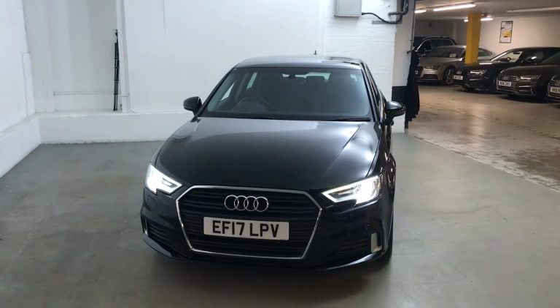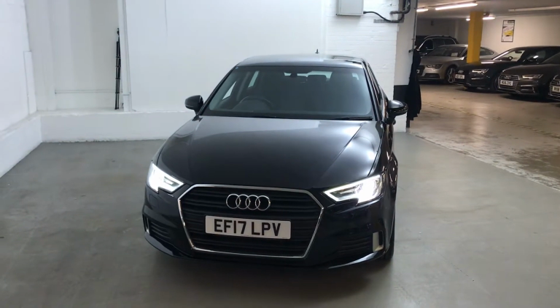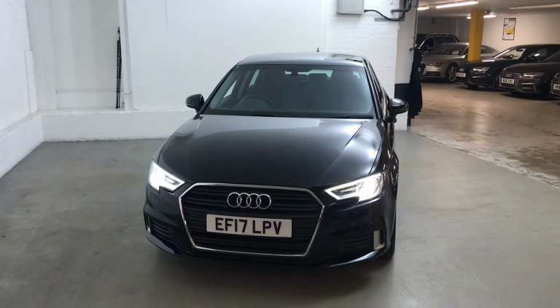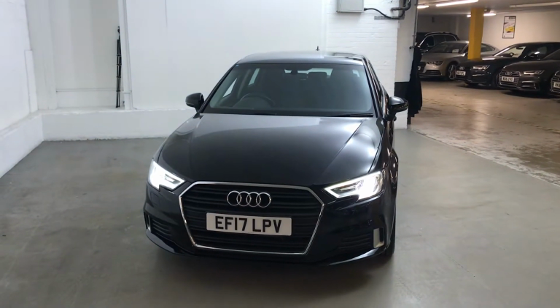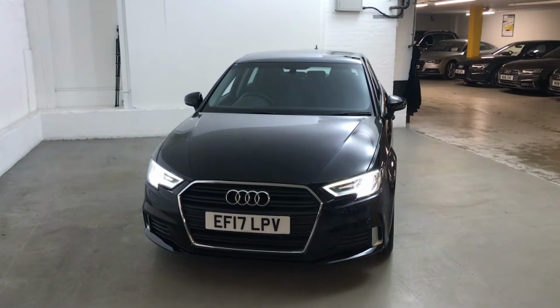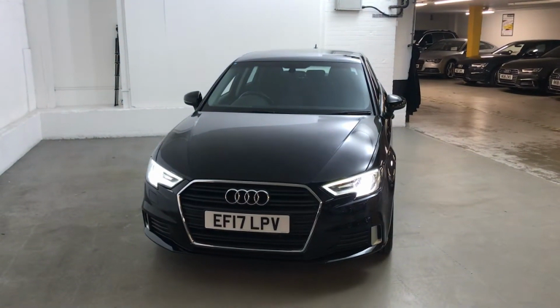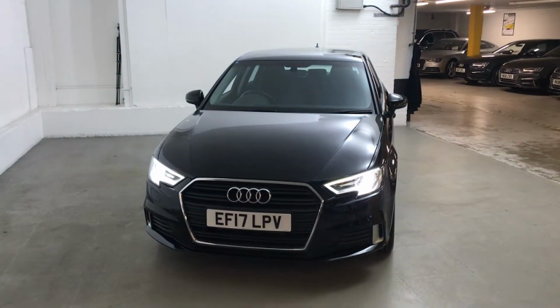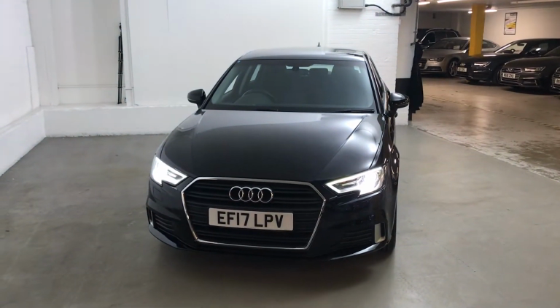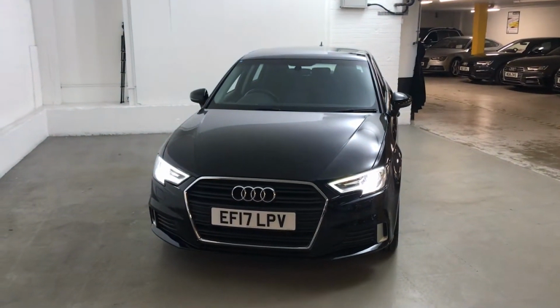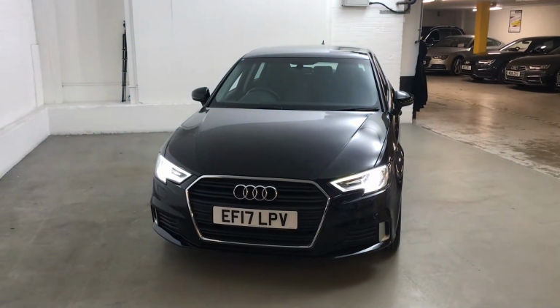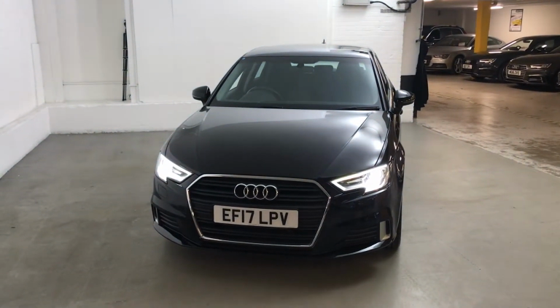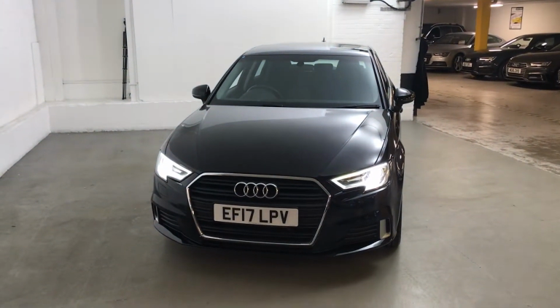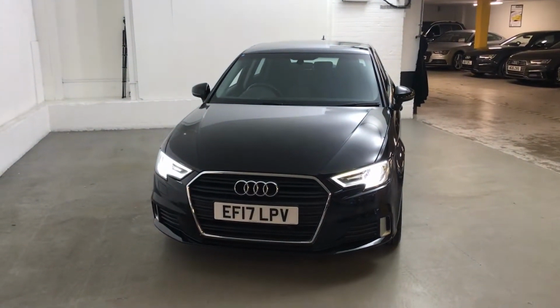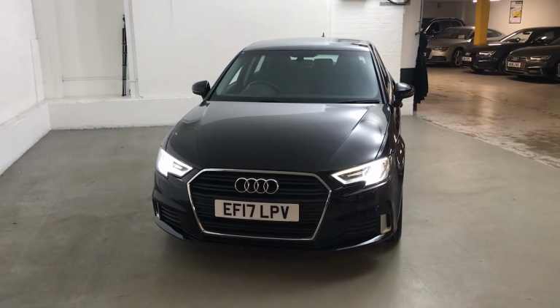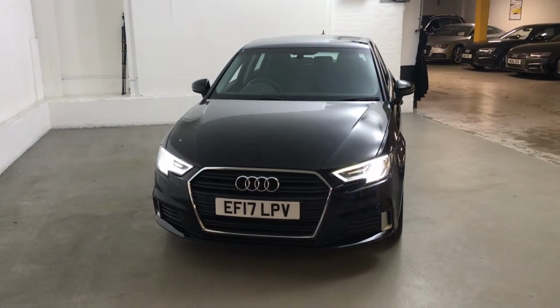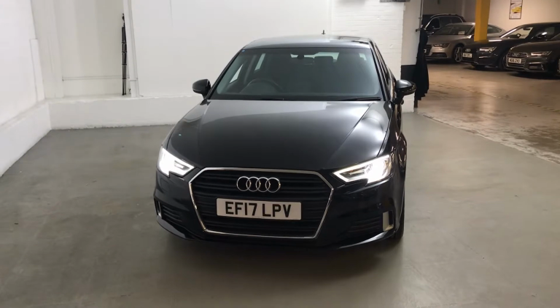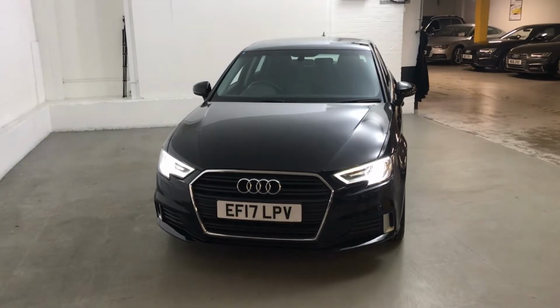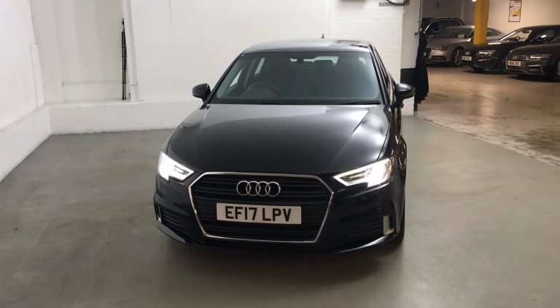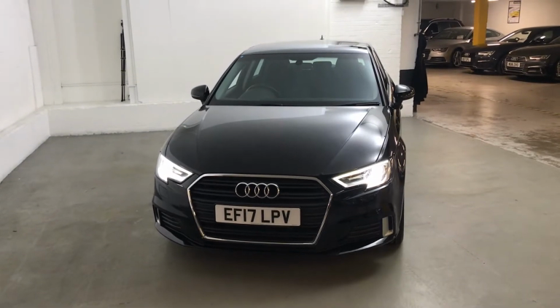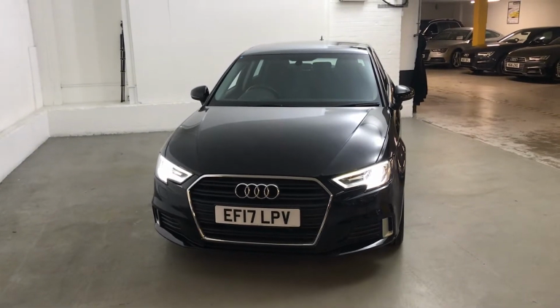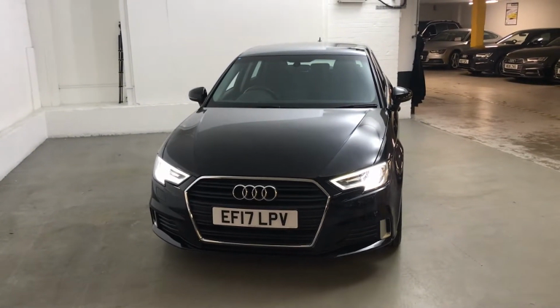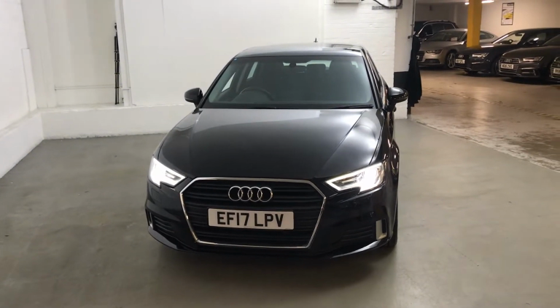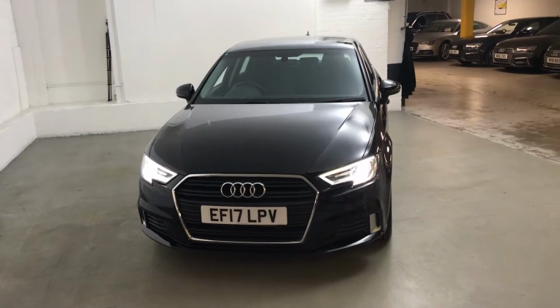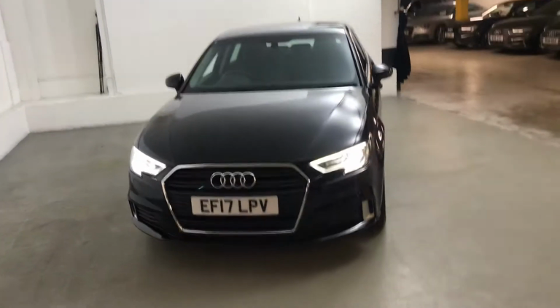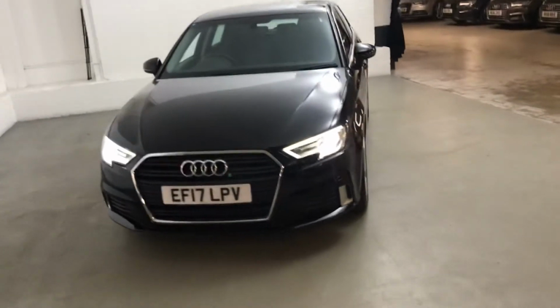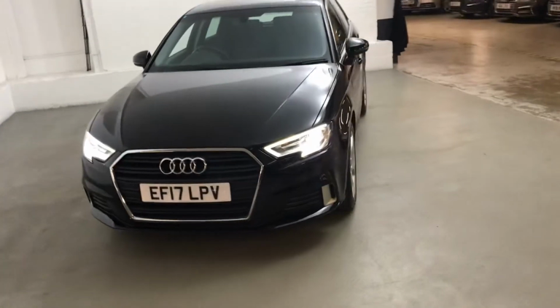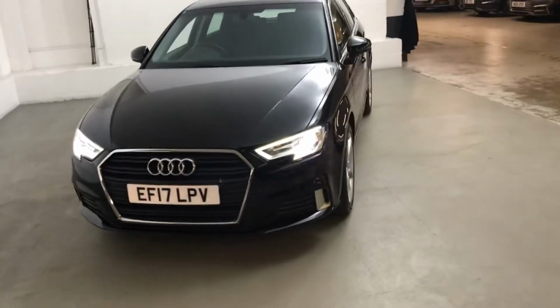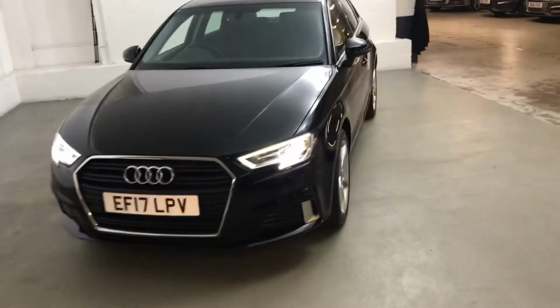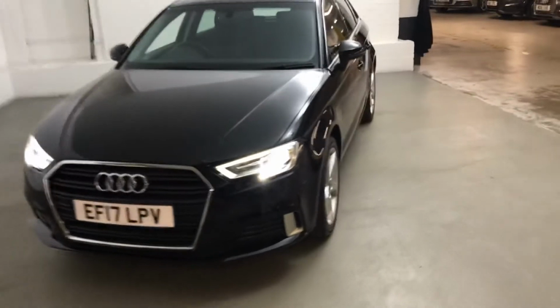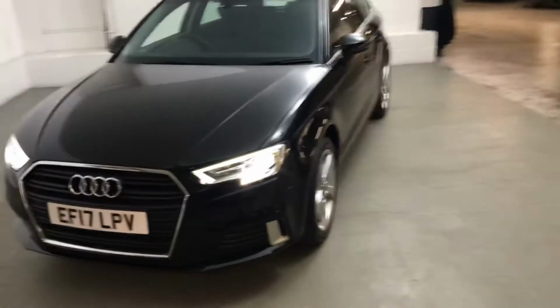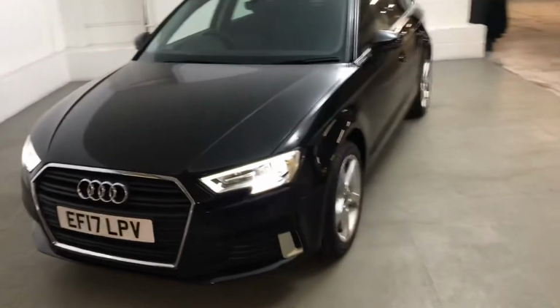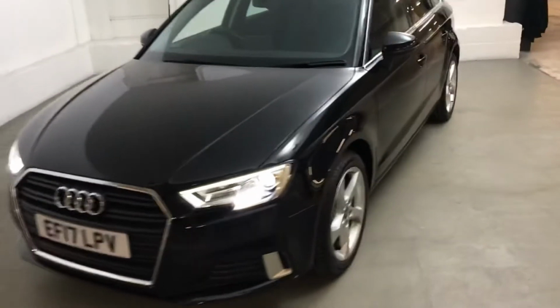Hi guys, Alex here from Draytons. Here we've got an Audi A3 1L TFSI Sport Sportback, finished in brilliant black. It's a really solid colour.